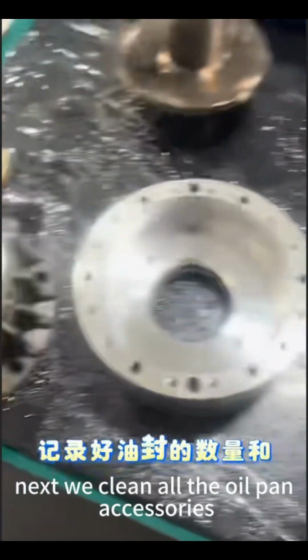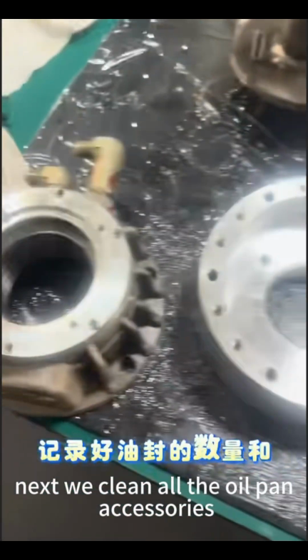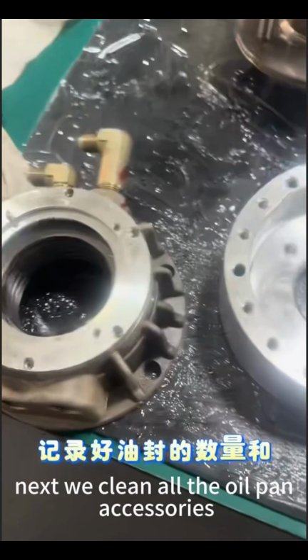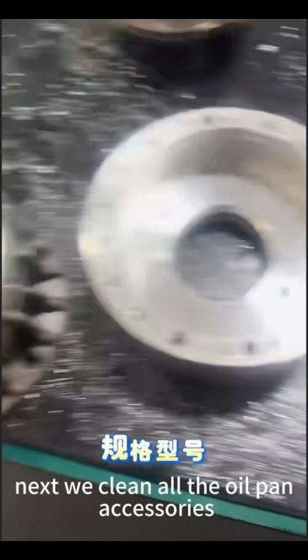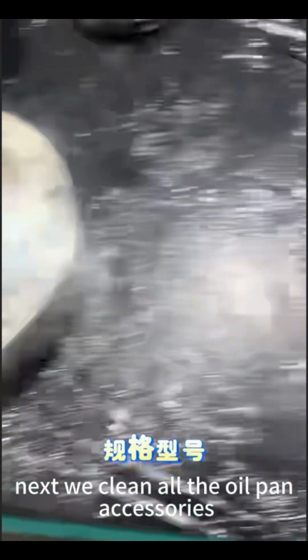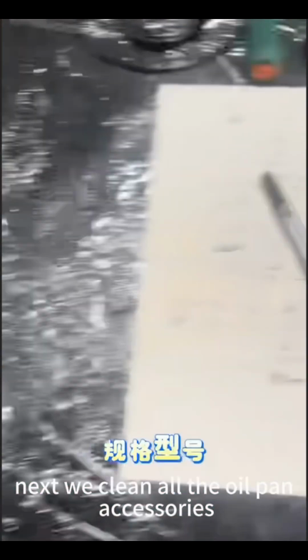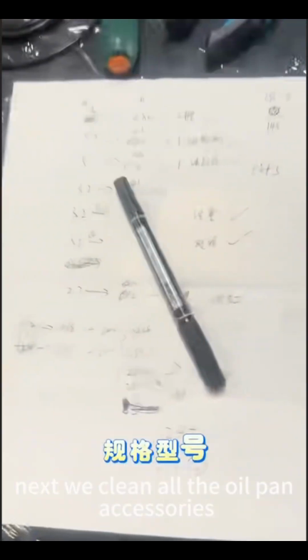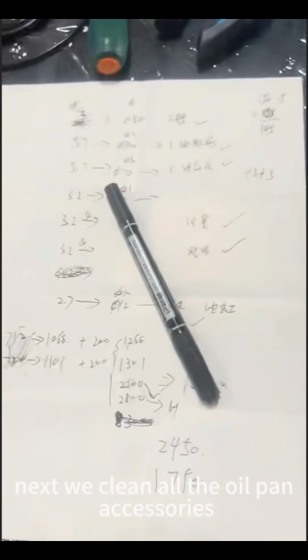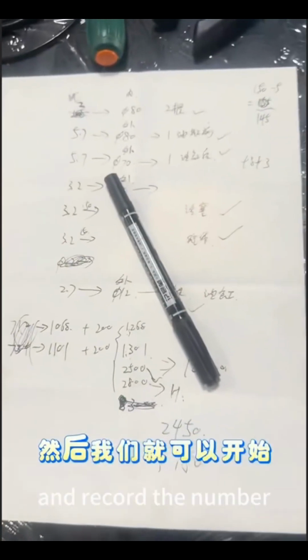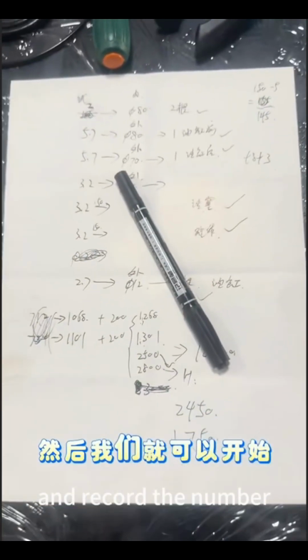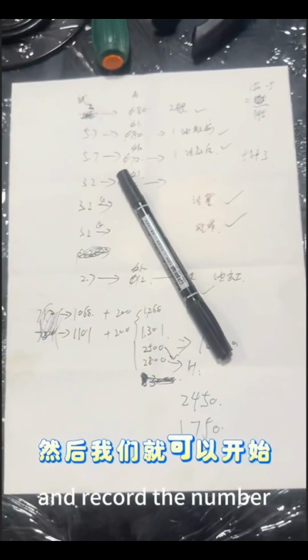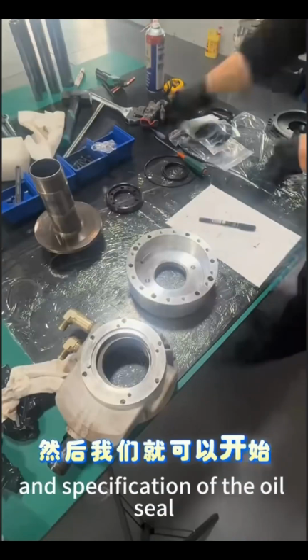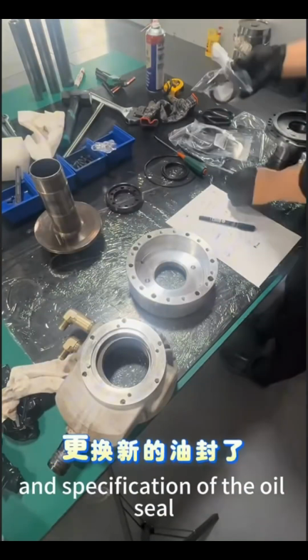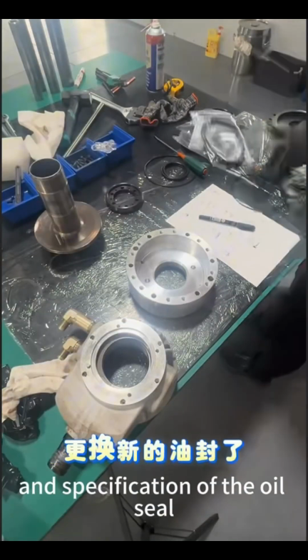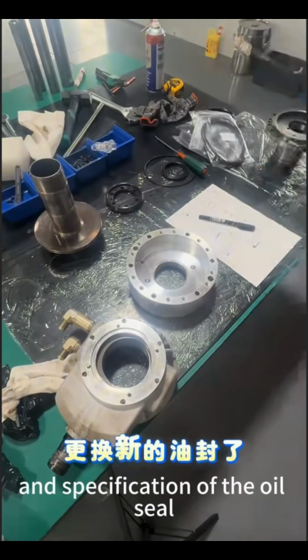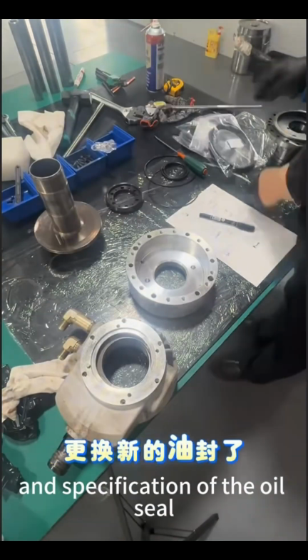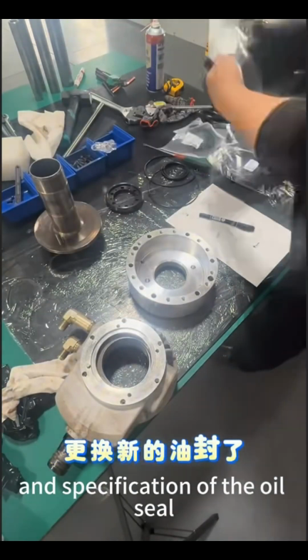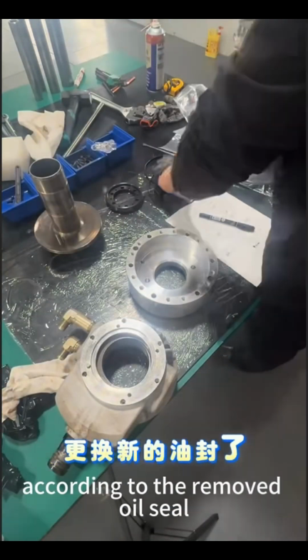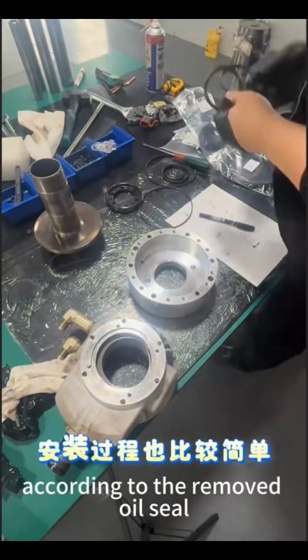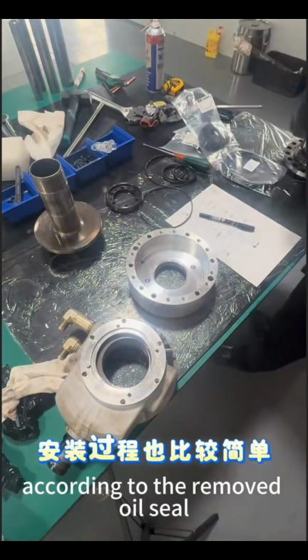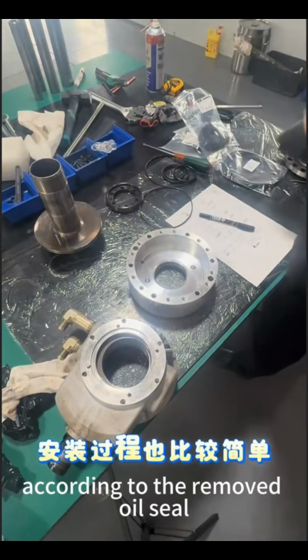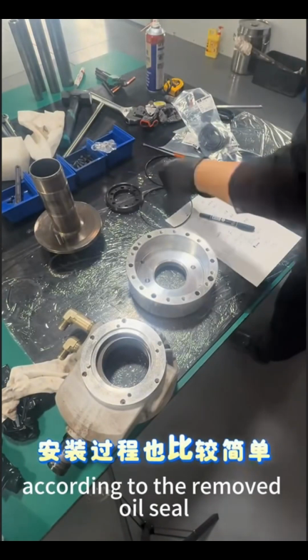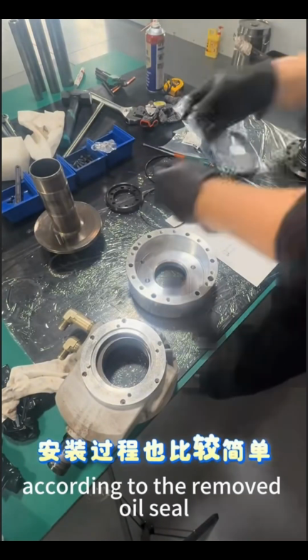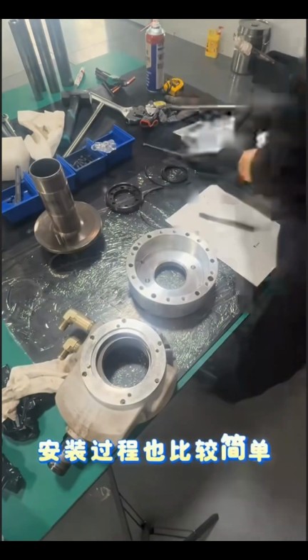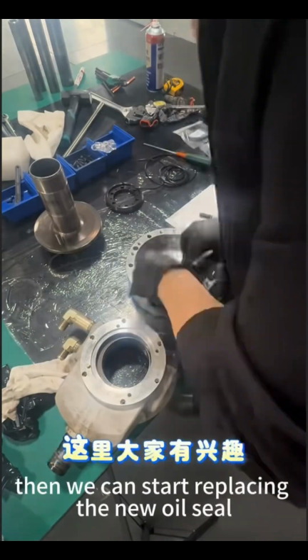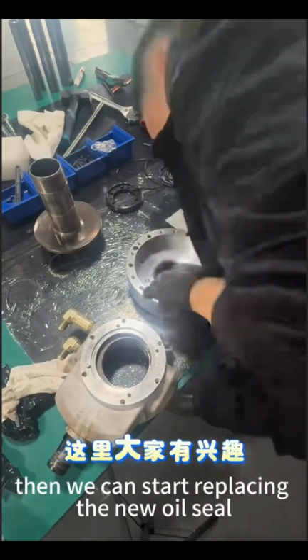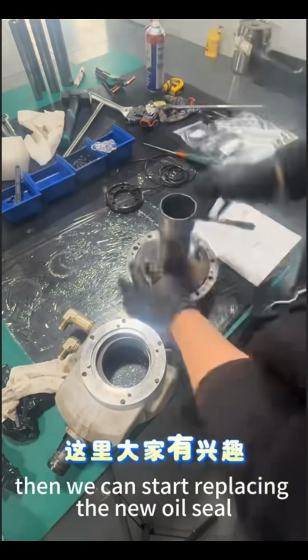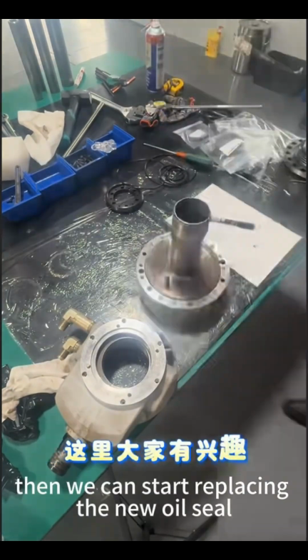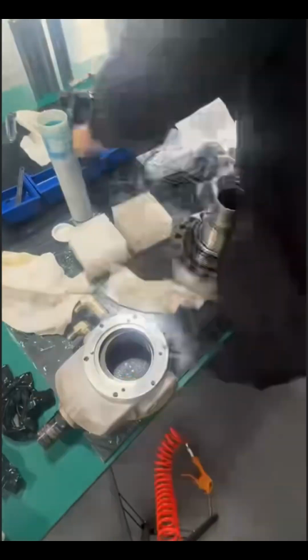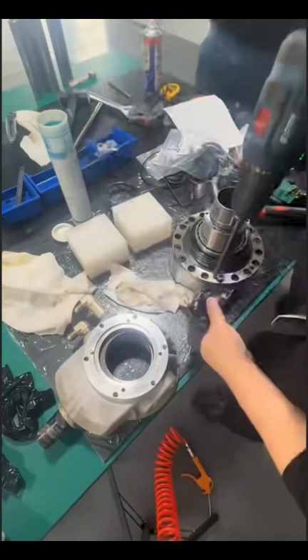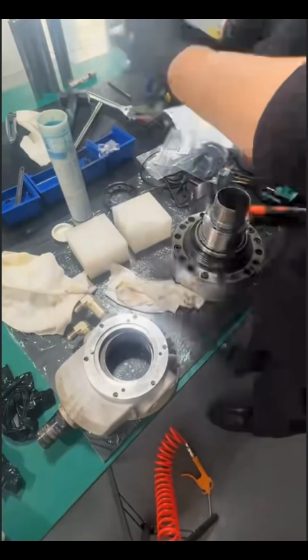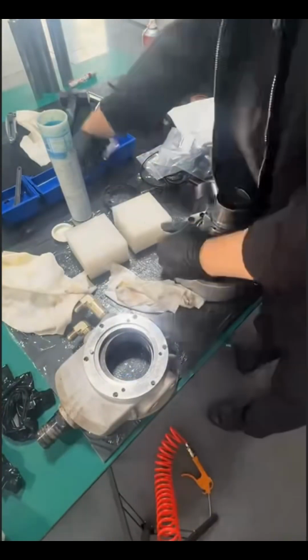Next, we clean all the oil pan accessories and record the number and specification of the oil seal according to the removed oil seal. Then, we can start replacing the new oil seal.